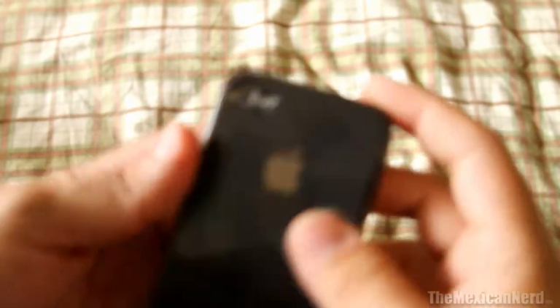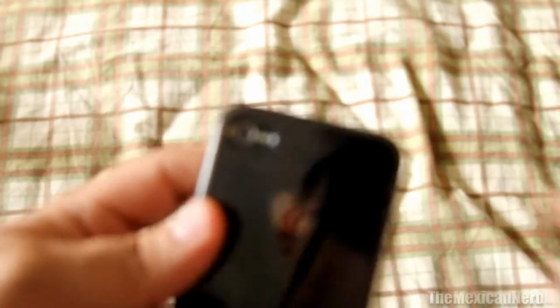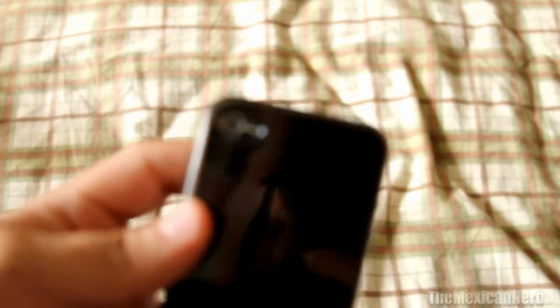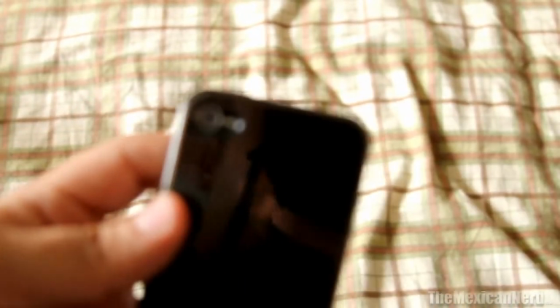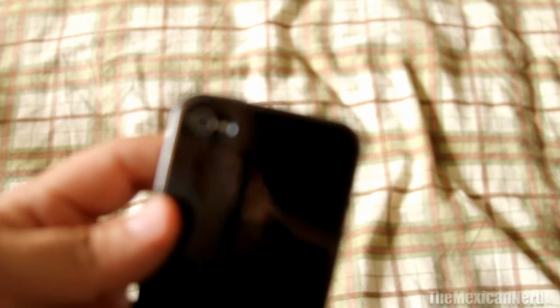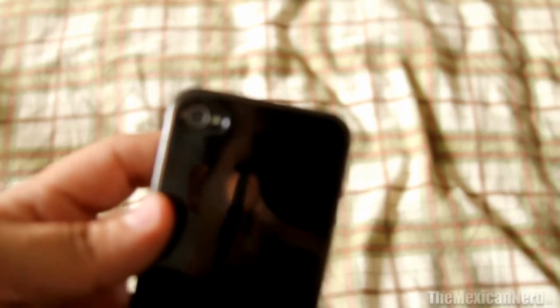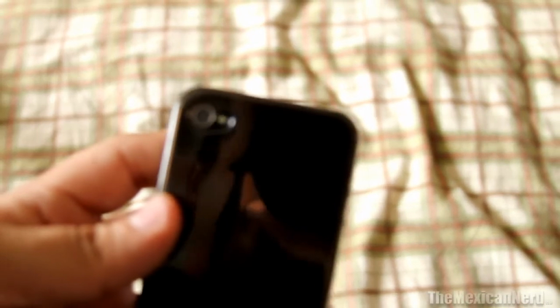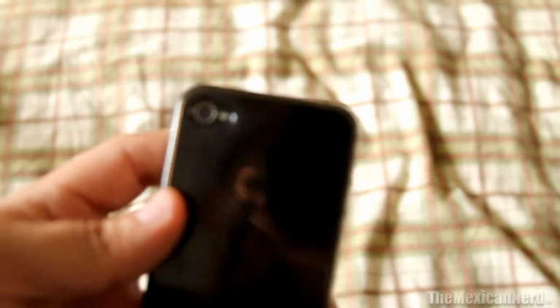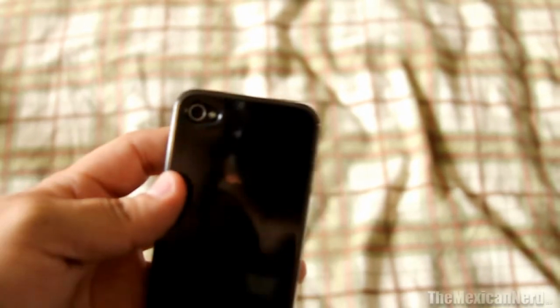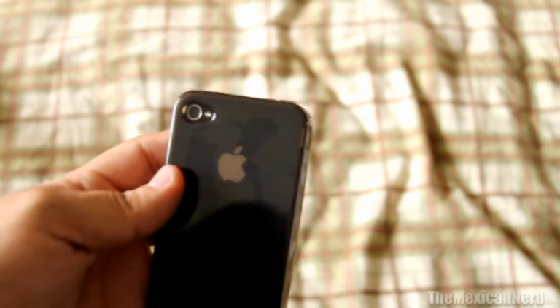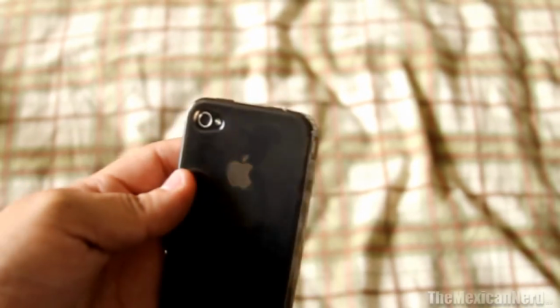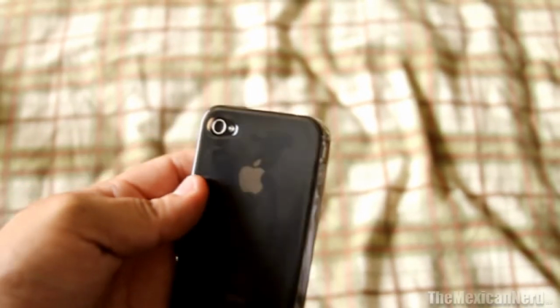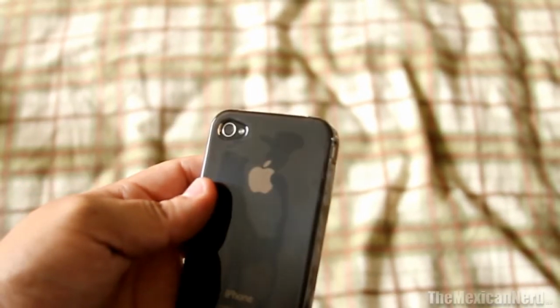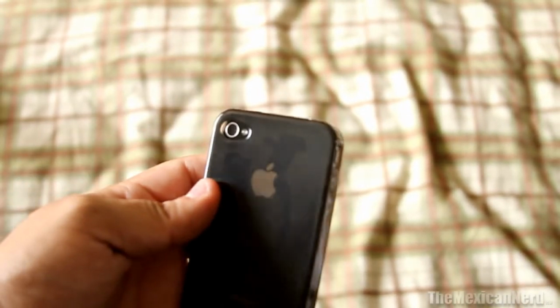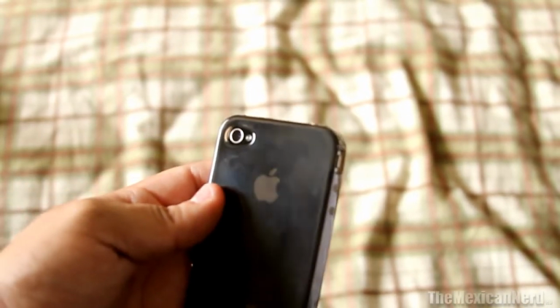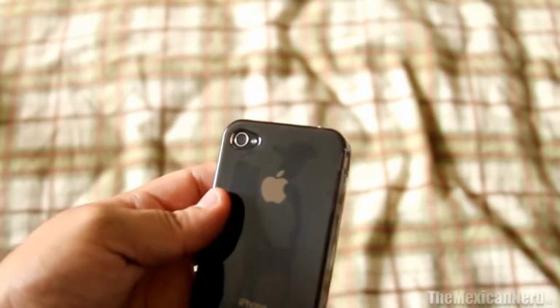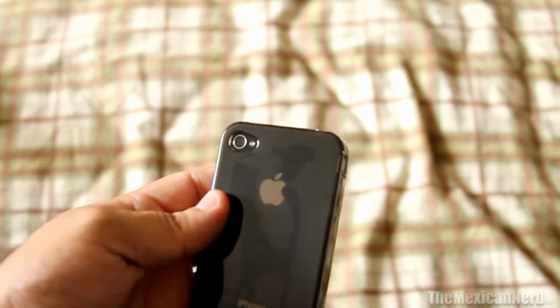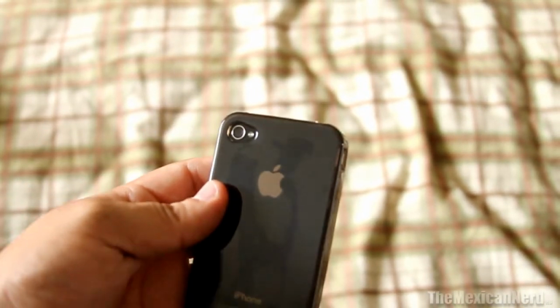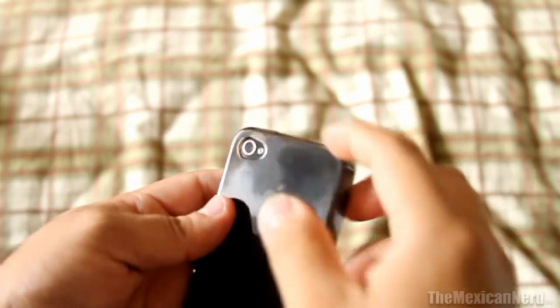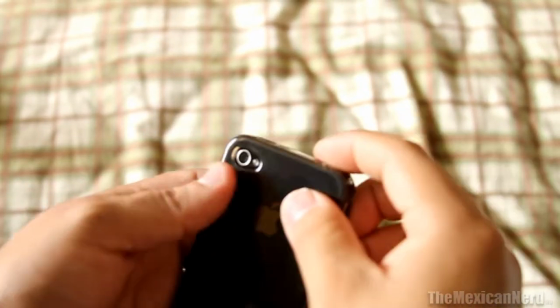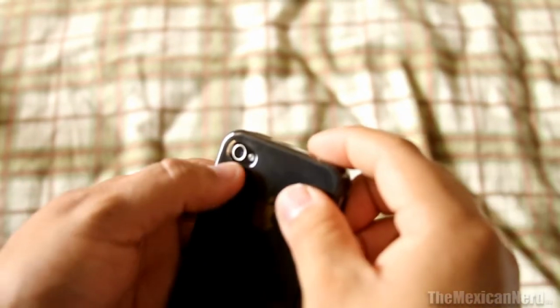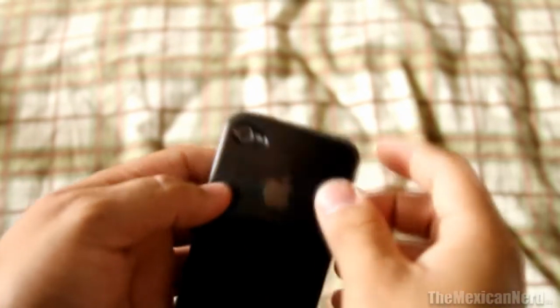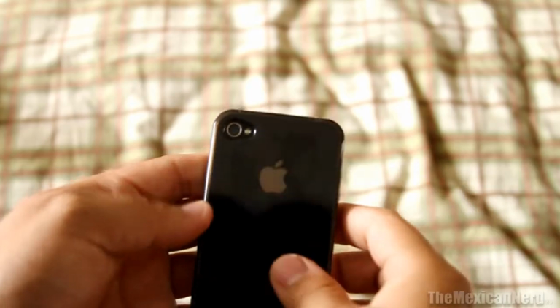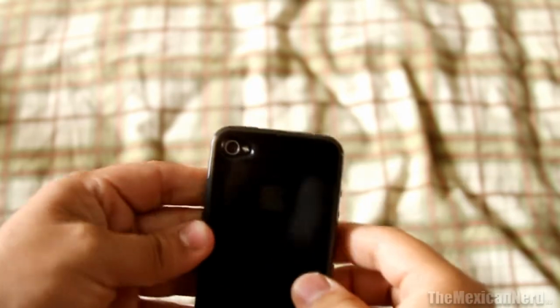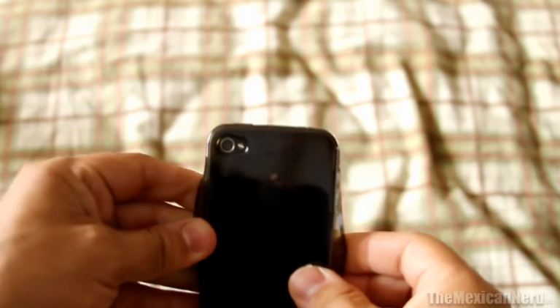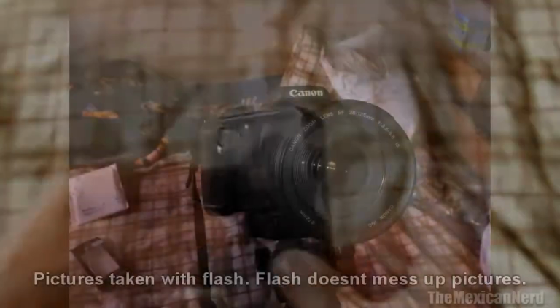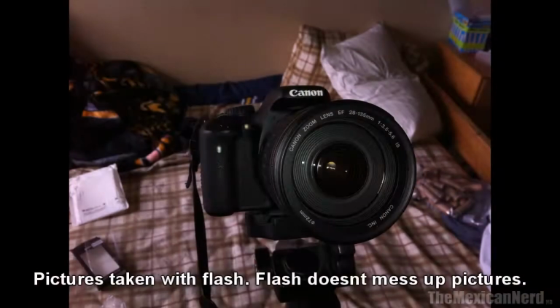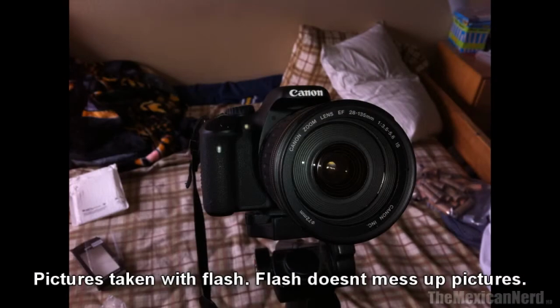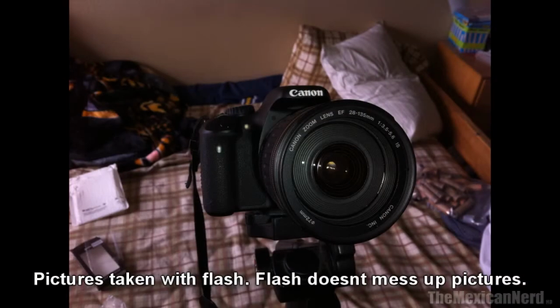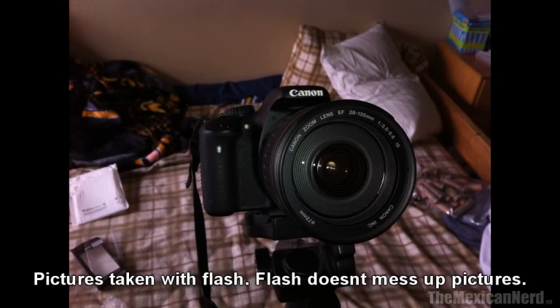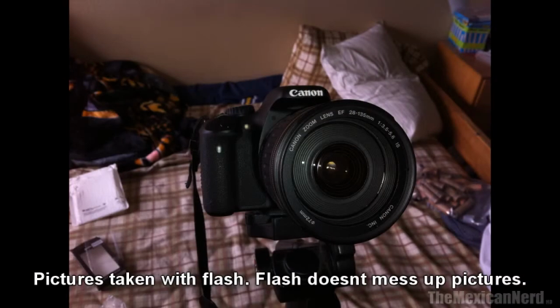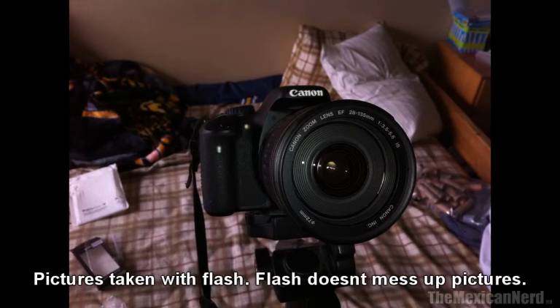Other than that it looks like a pretty good case. There's a nice cutout for the camera and flash.